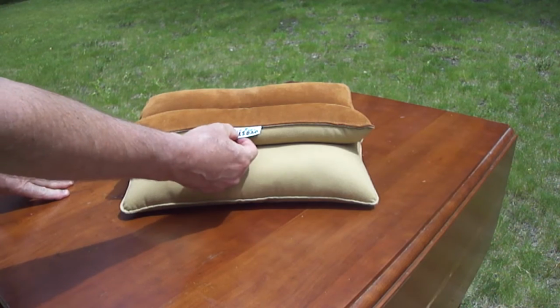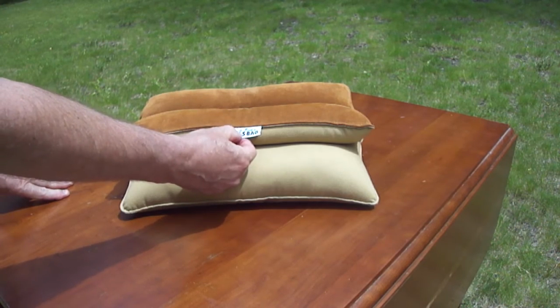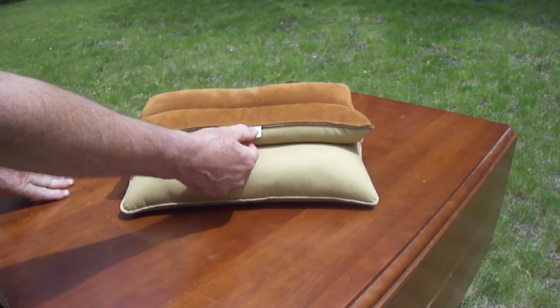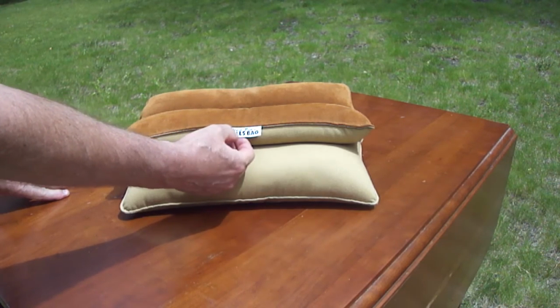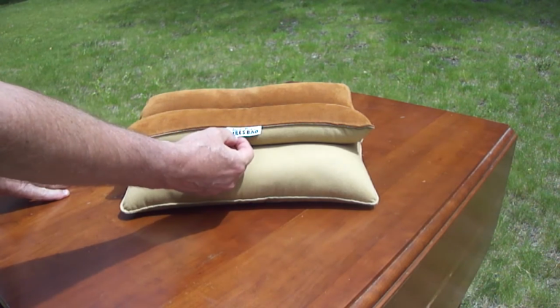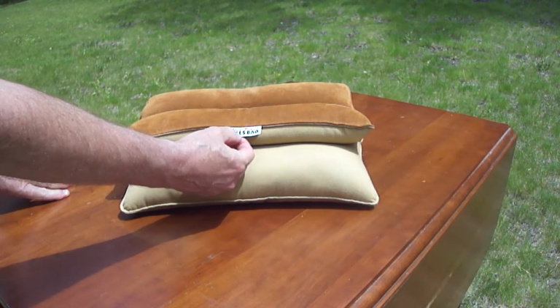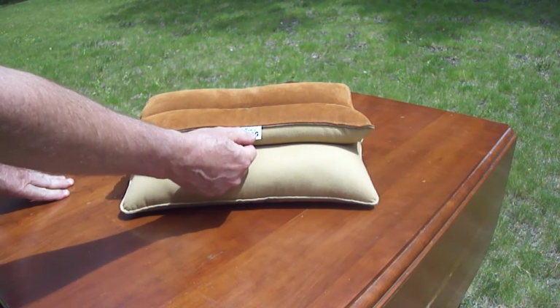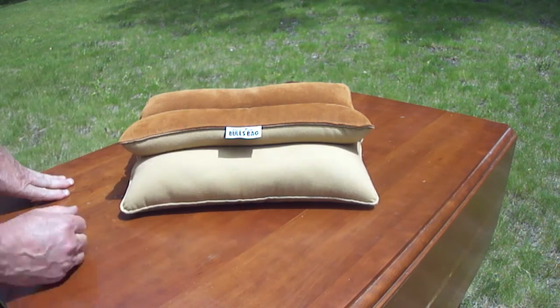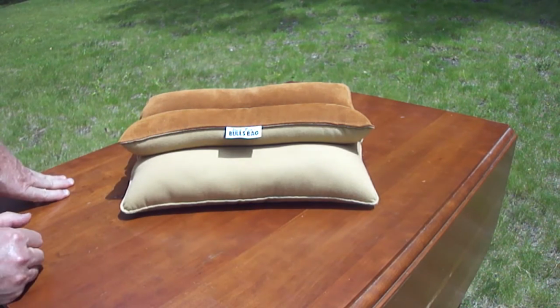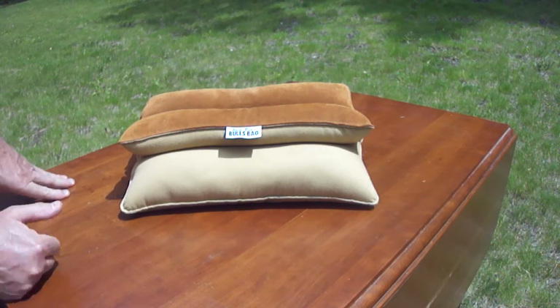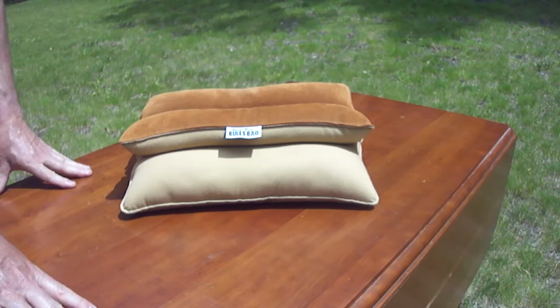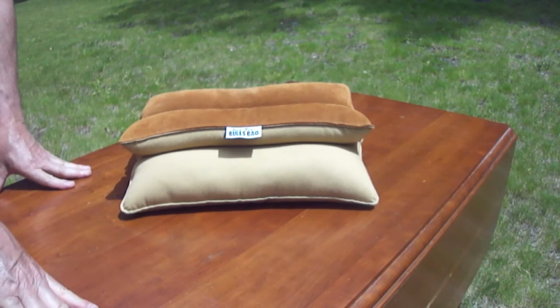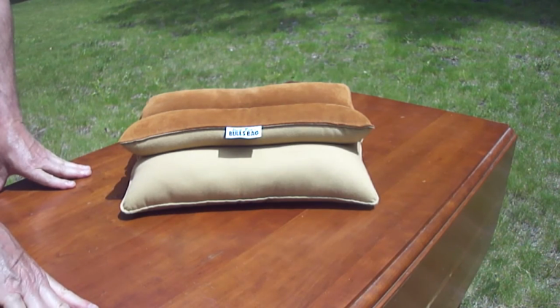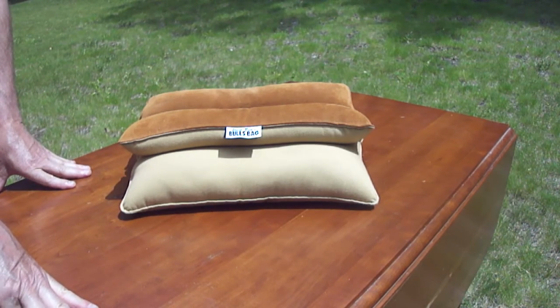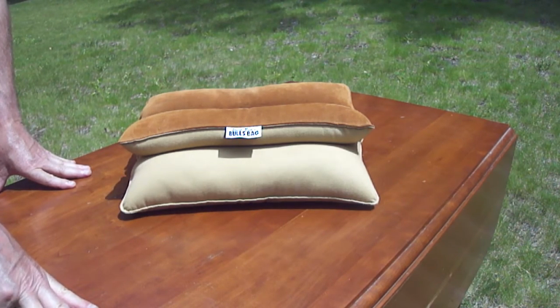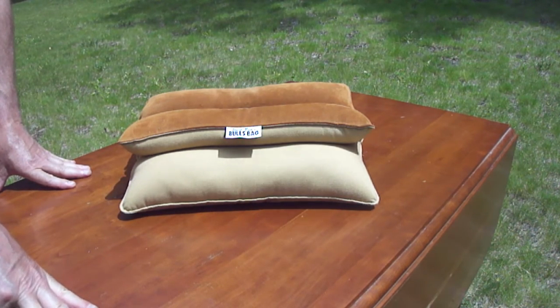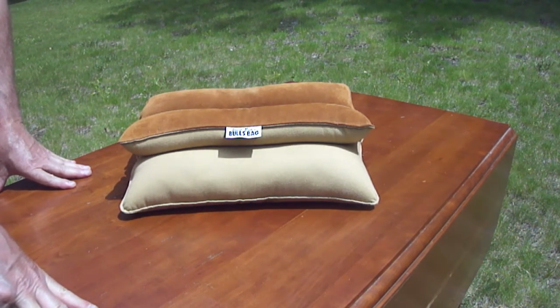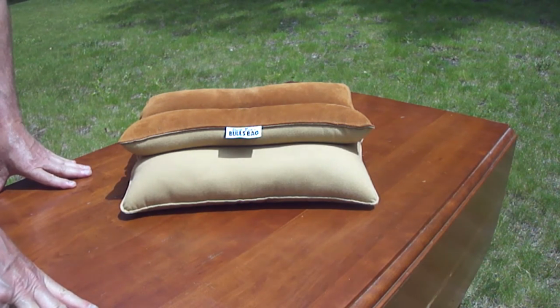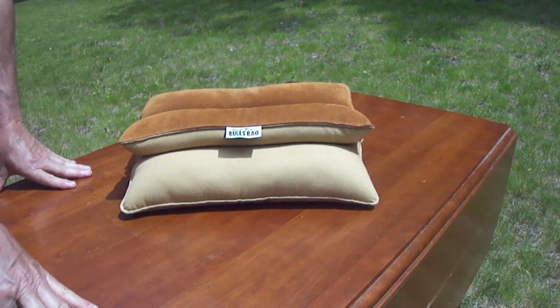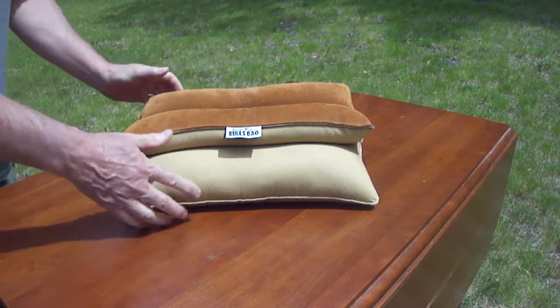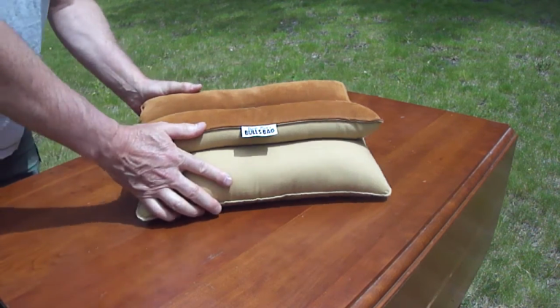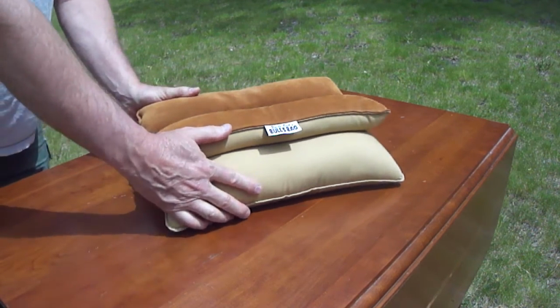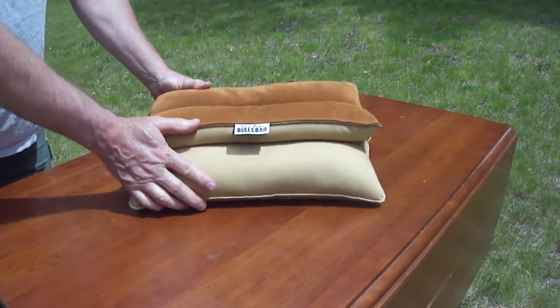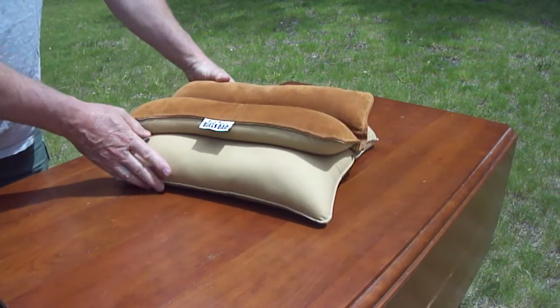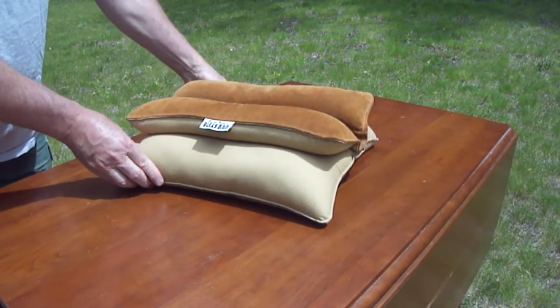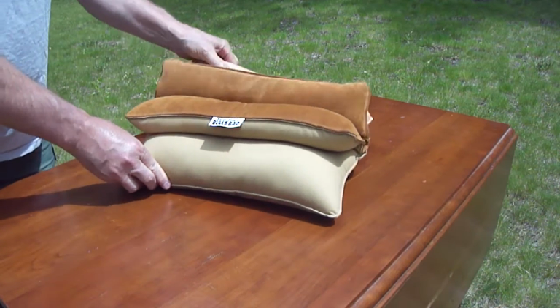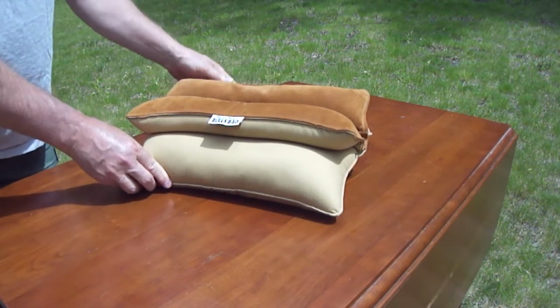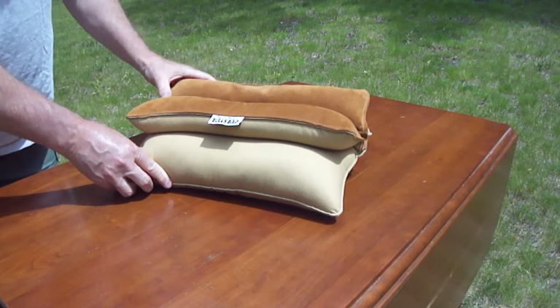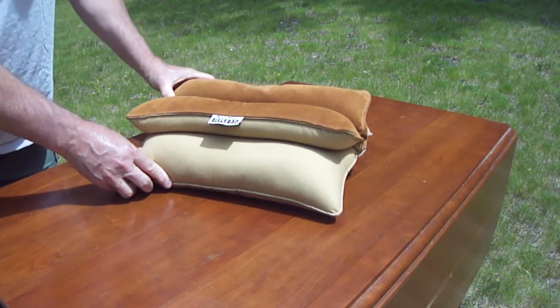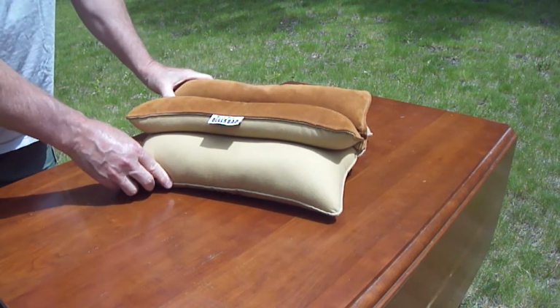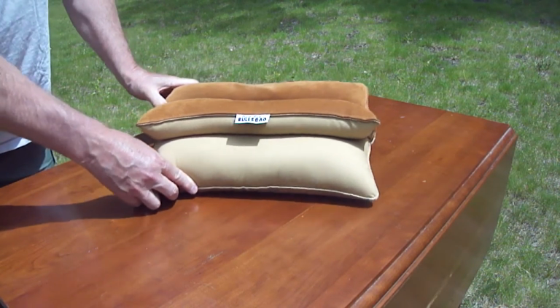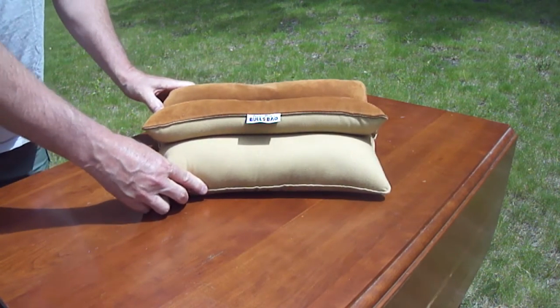It's called Uncle Bud's Bull's Bag. I think I paid about maybe $25 for it, but this thing's going to last you forever — you're going to pass this down to your kids, grandkids, you know?